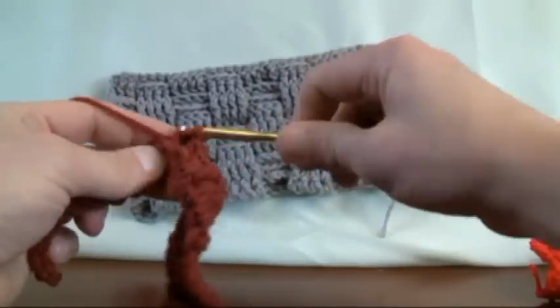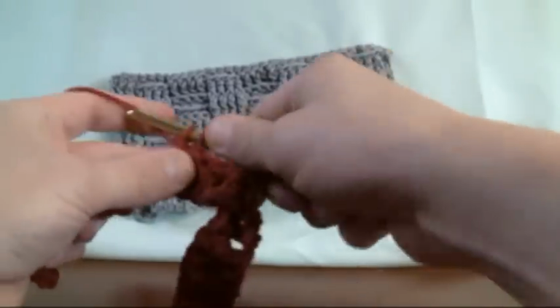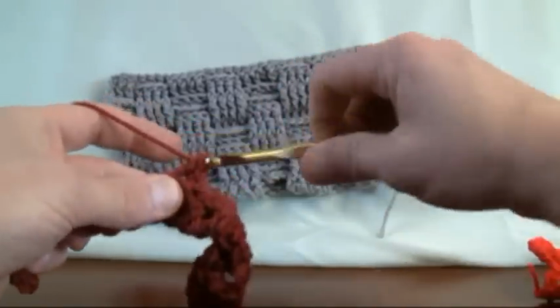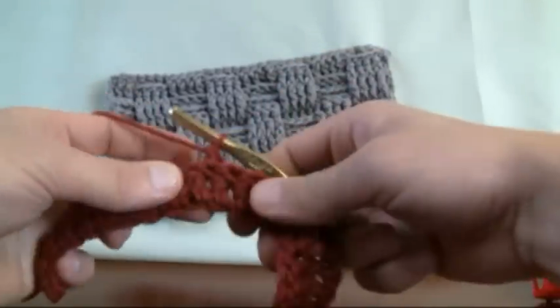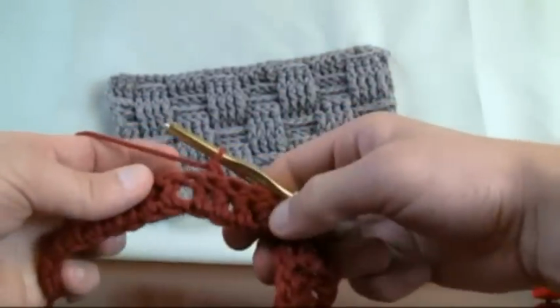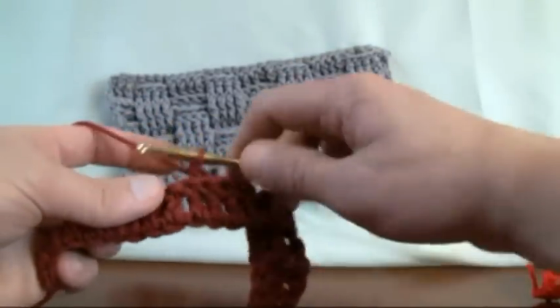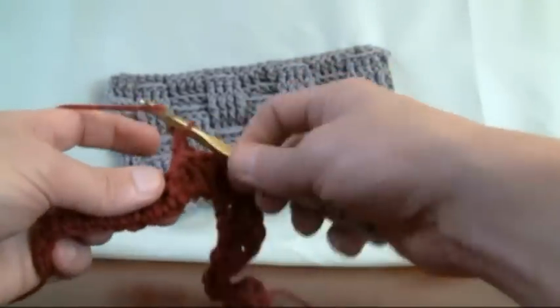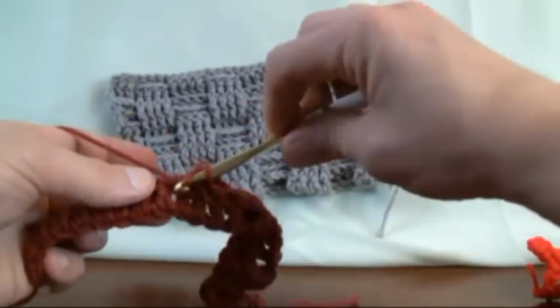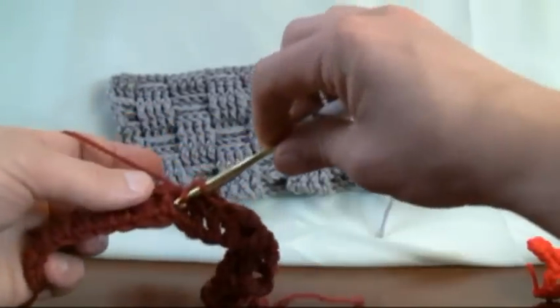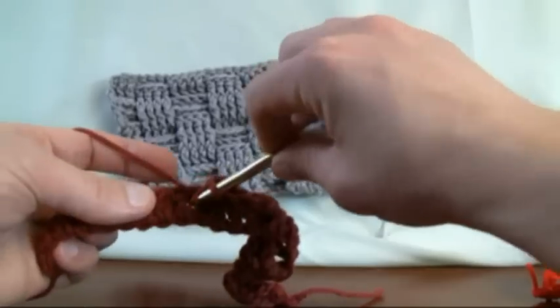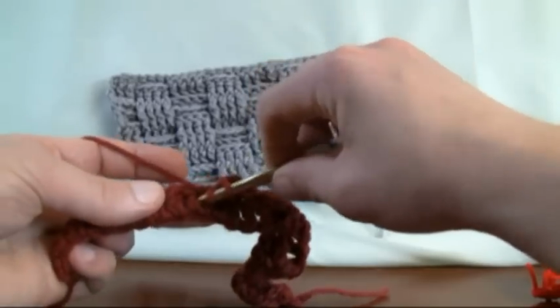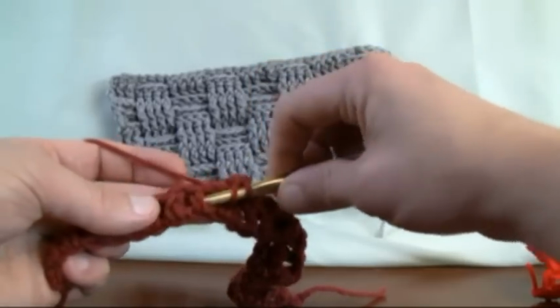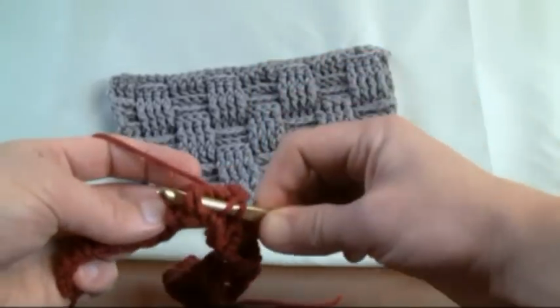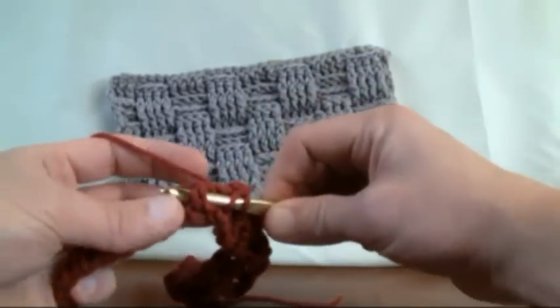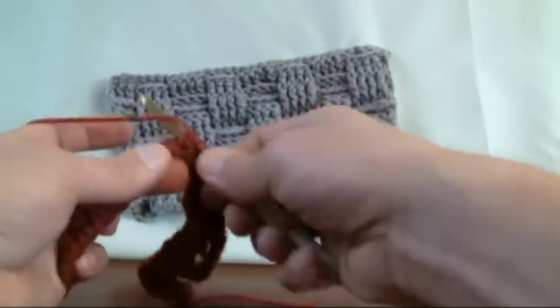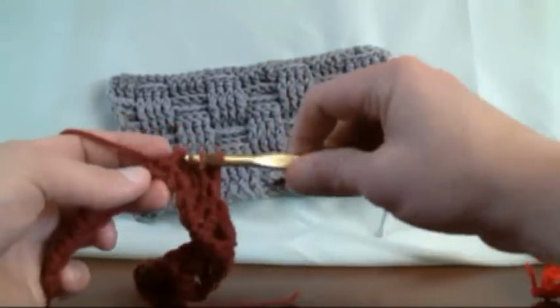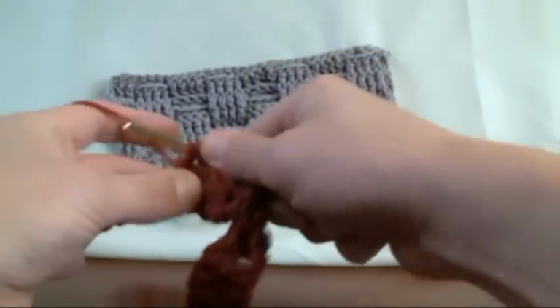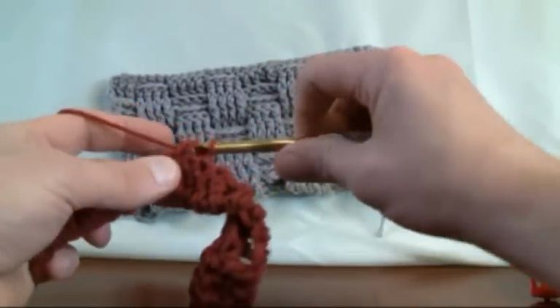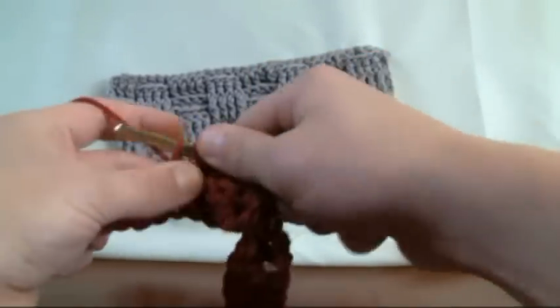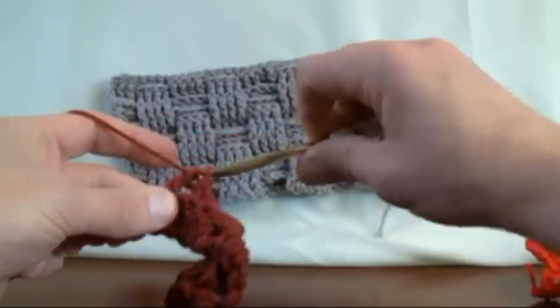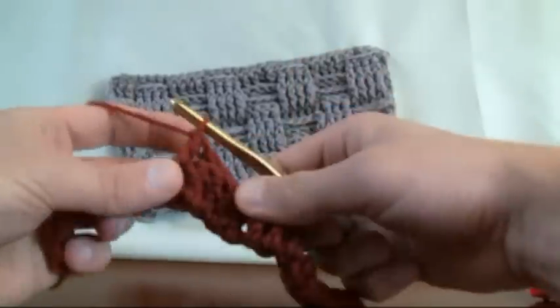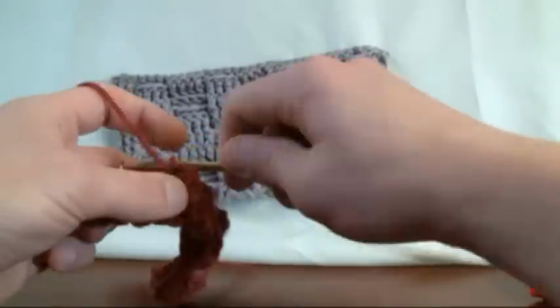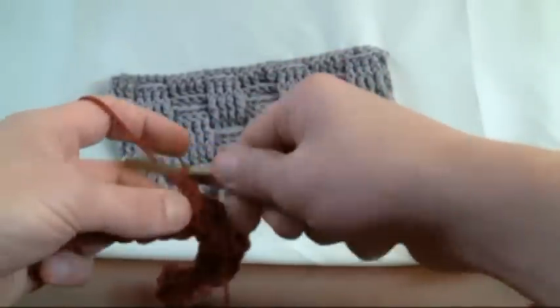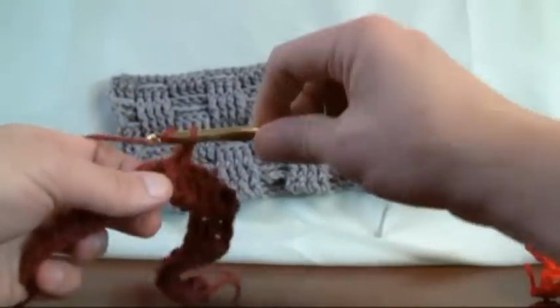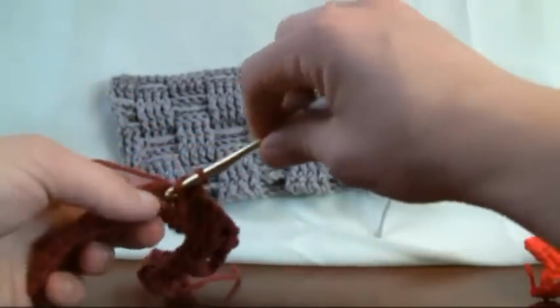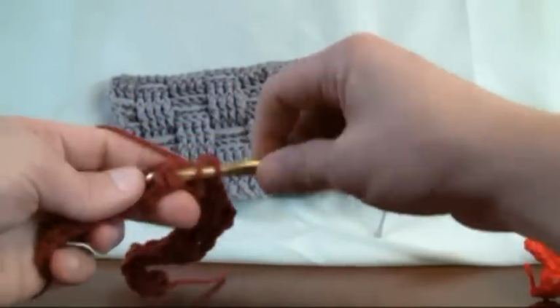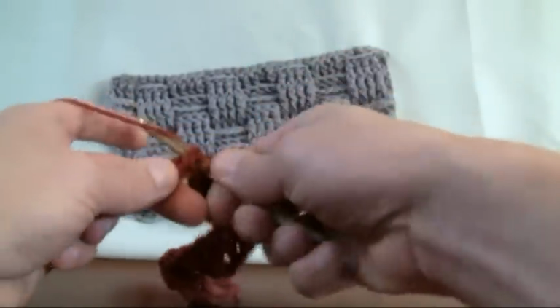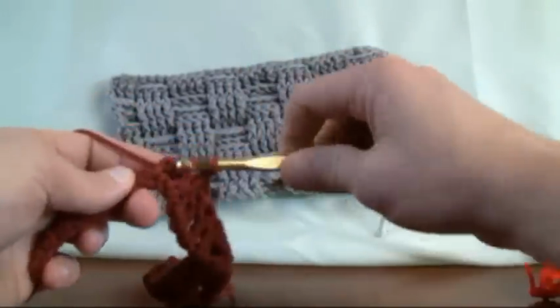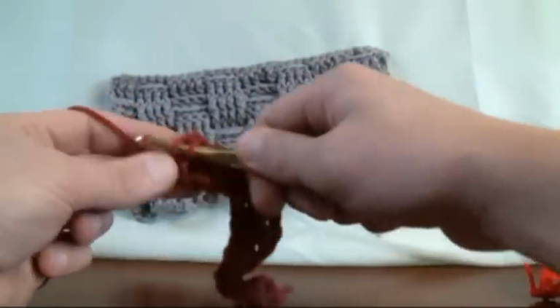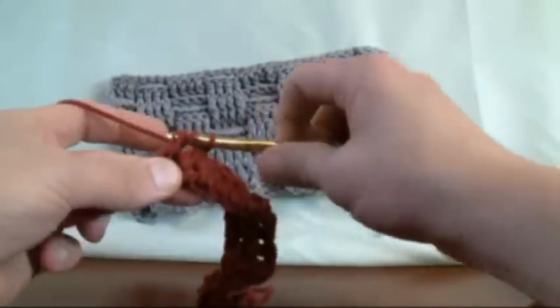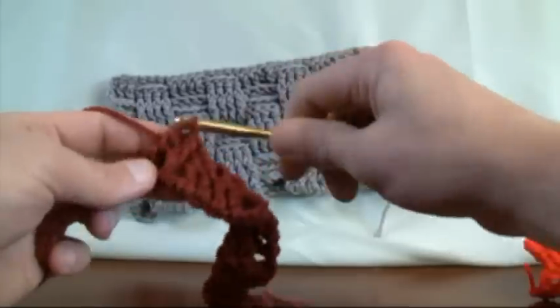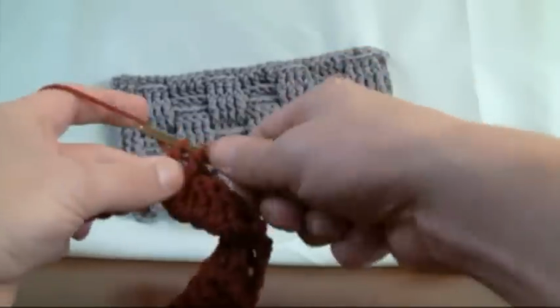And now we're going to come back and do the front again, just coming in from the front side, in and pop out. Keep doing that until the end of the line, and I'm going to pick back up just before you finish and we'll show you how to do the edging.